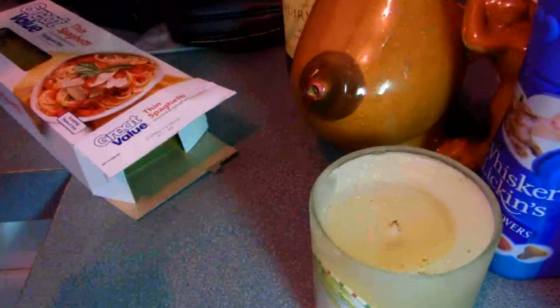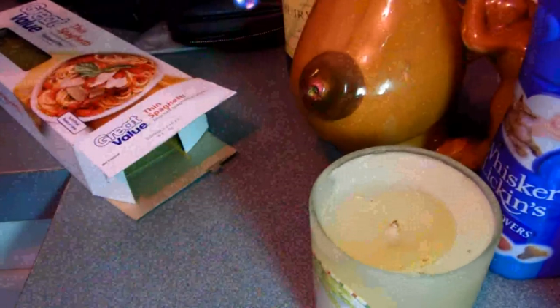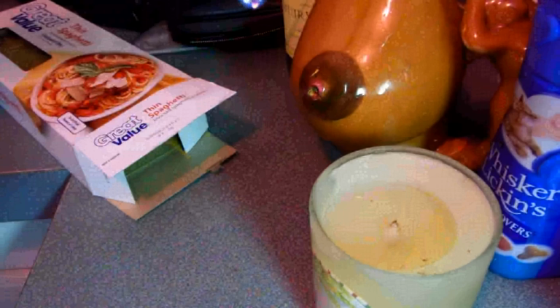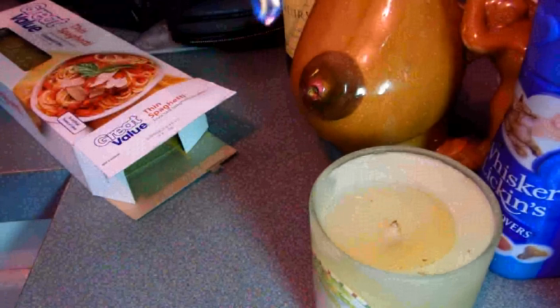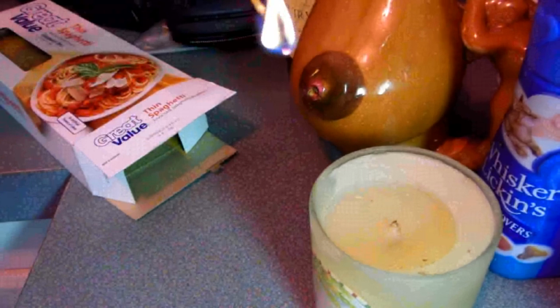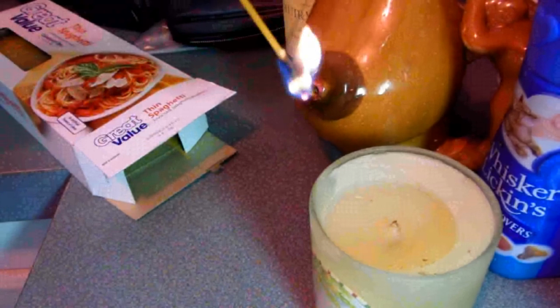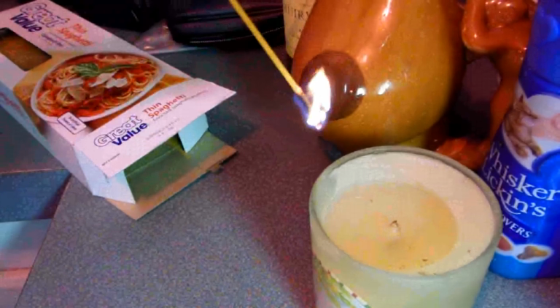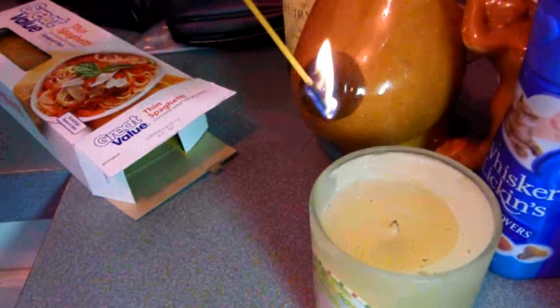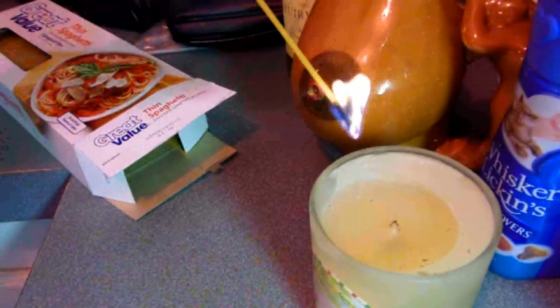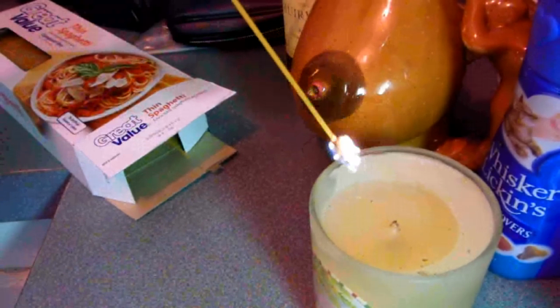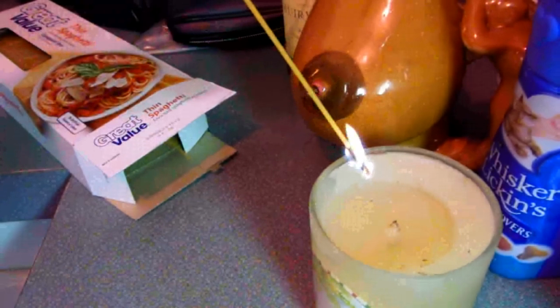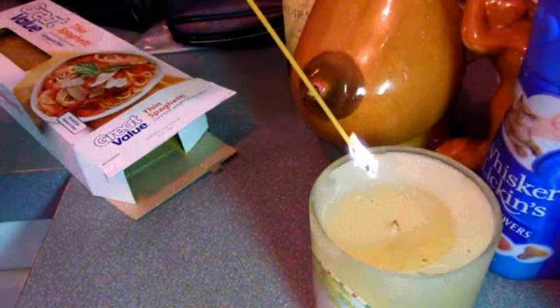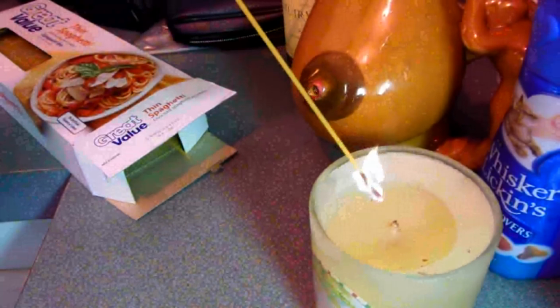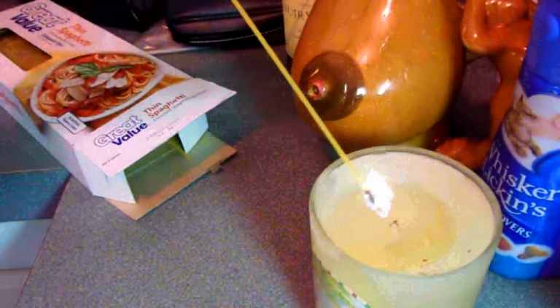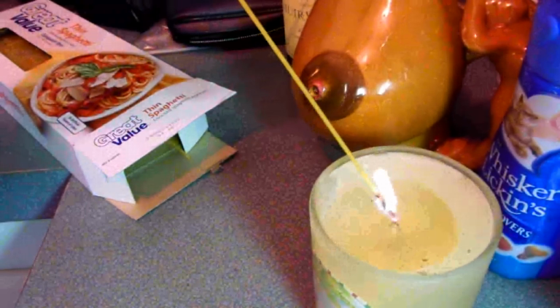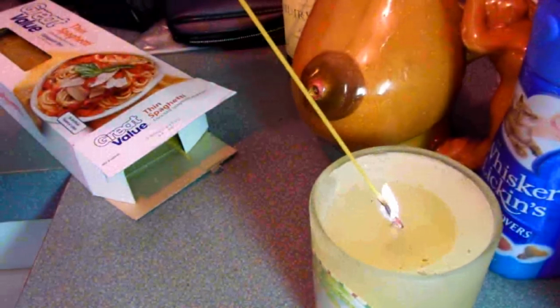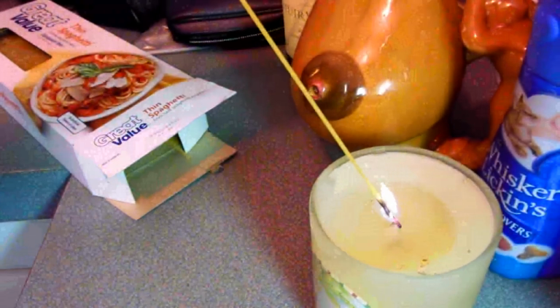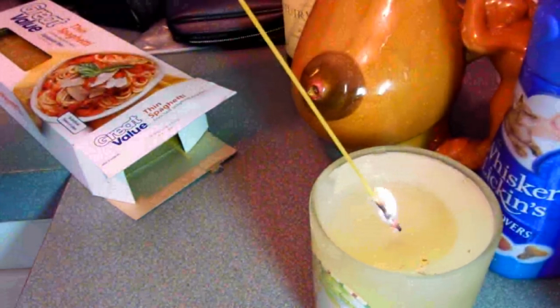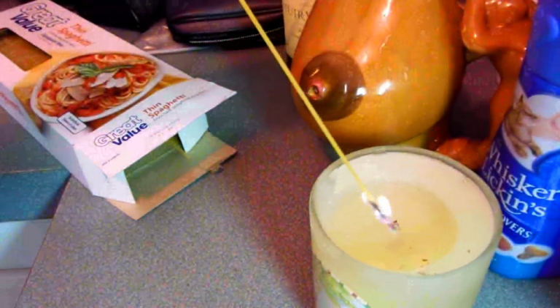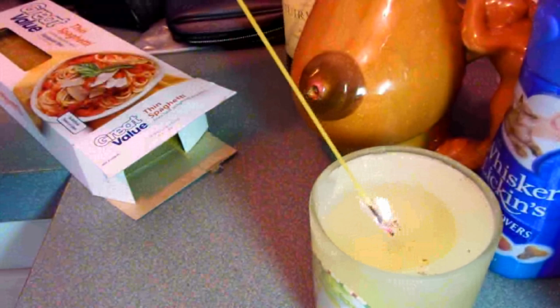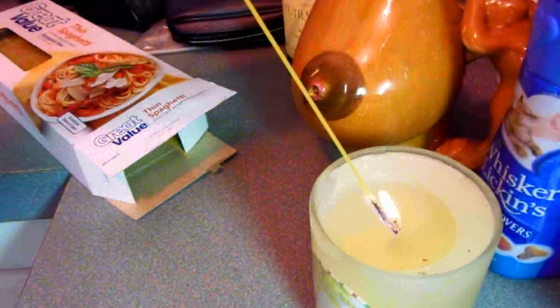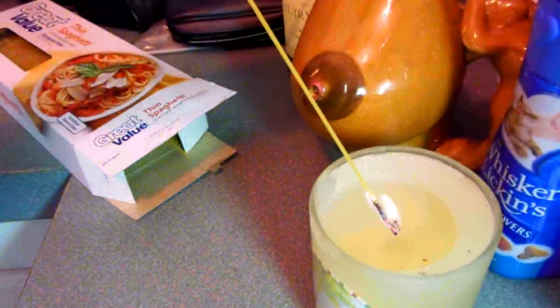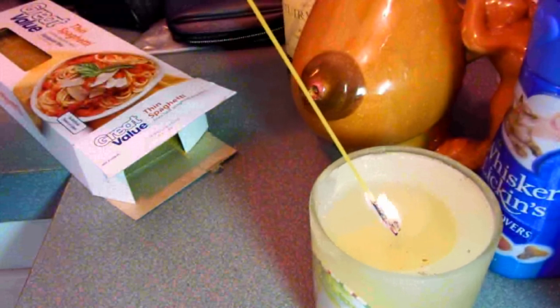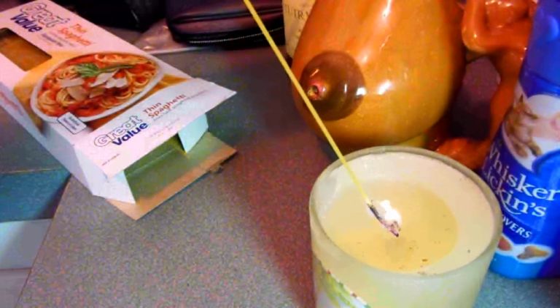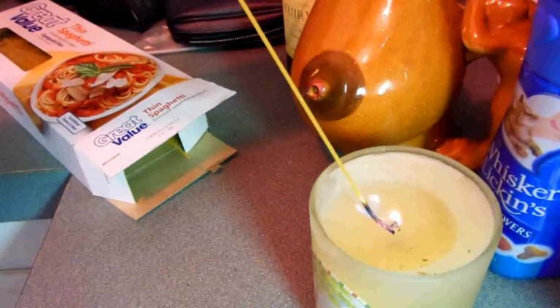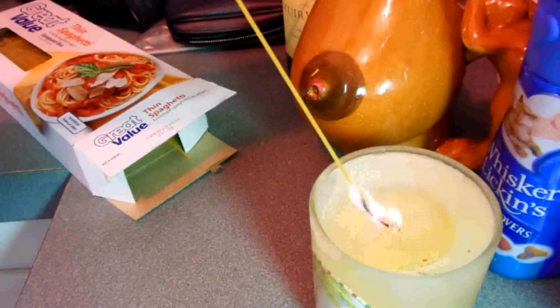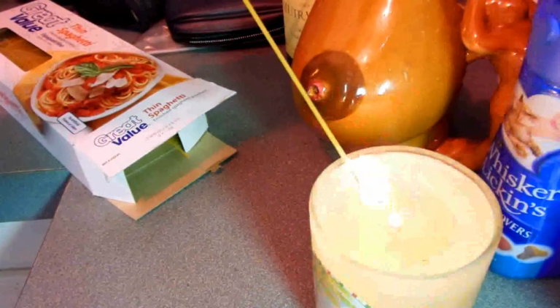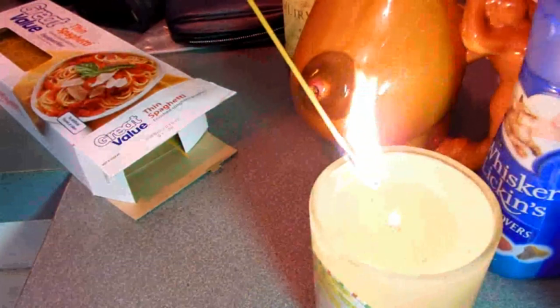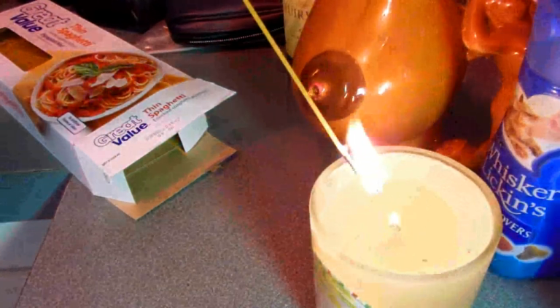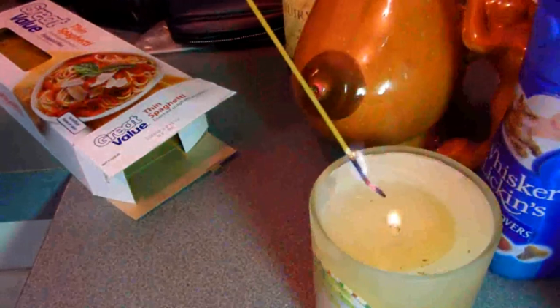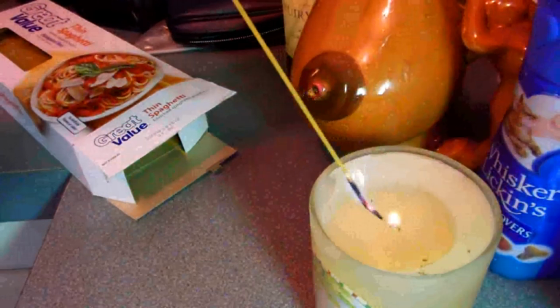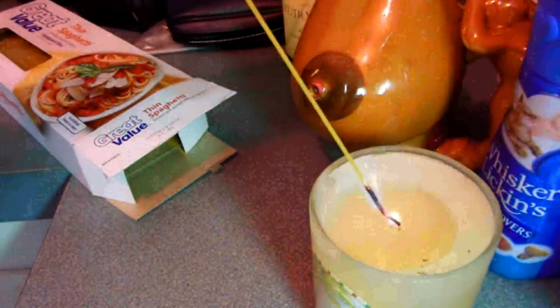And it burns. It burns. And you can light your candle with this. And thus your candle is lit.